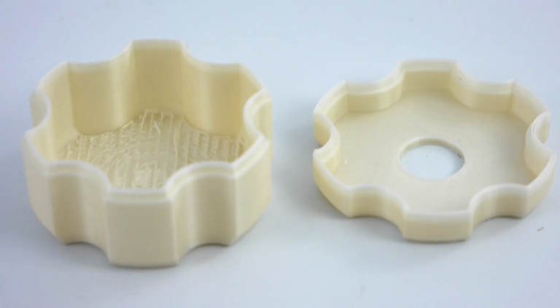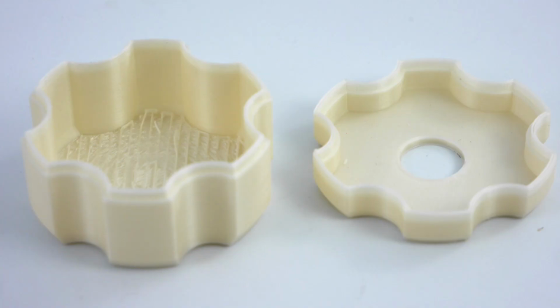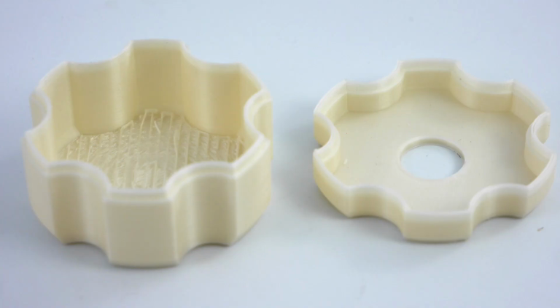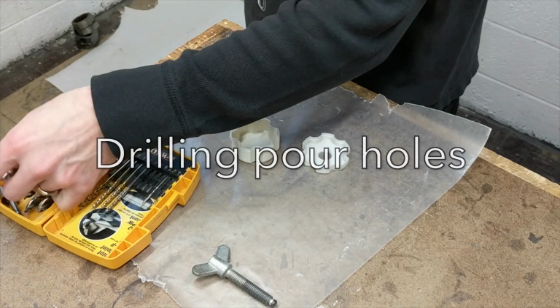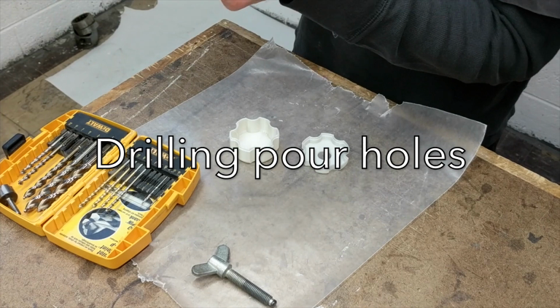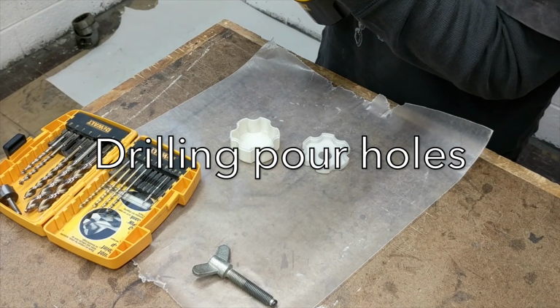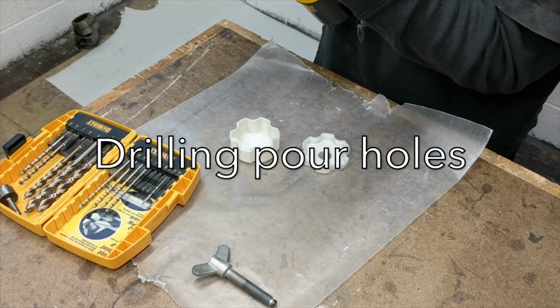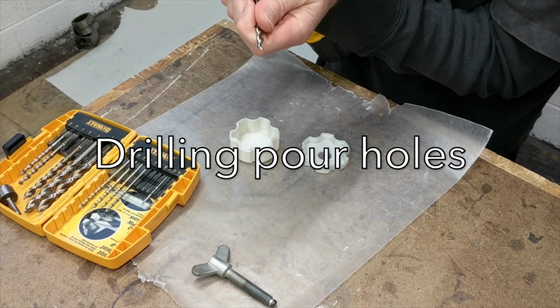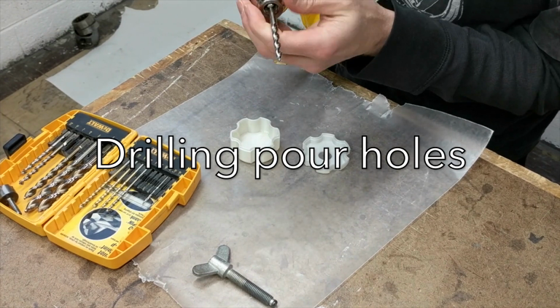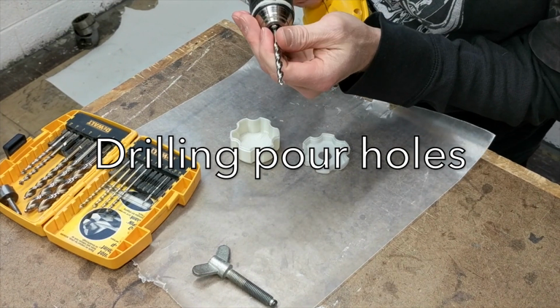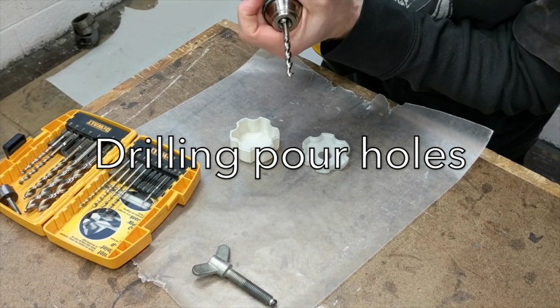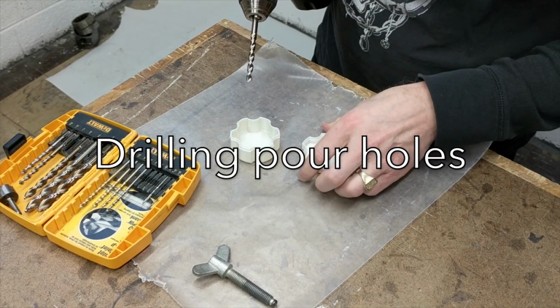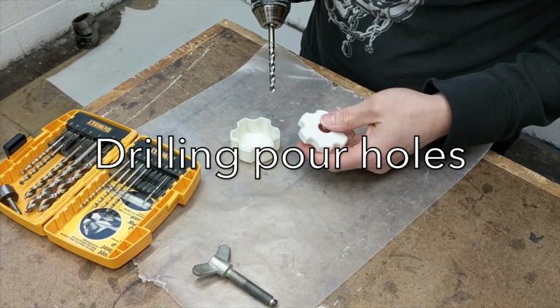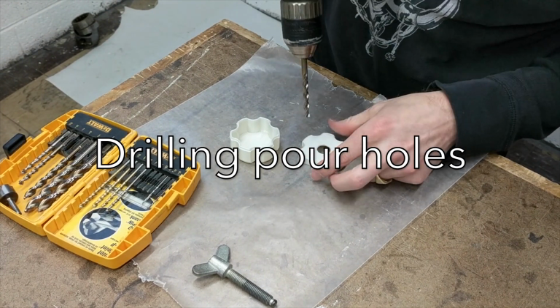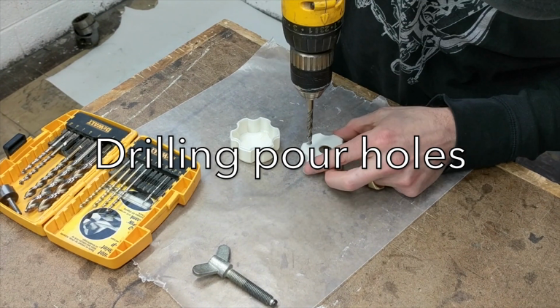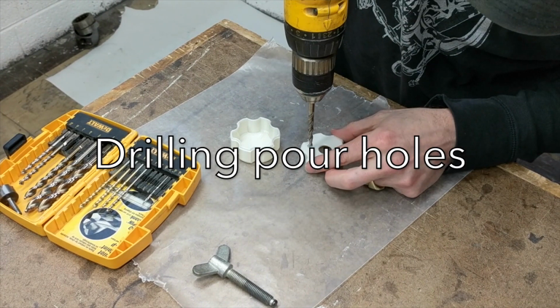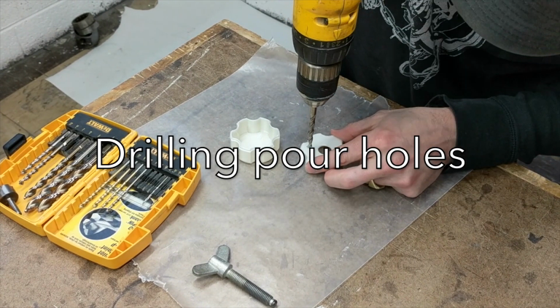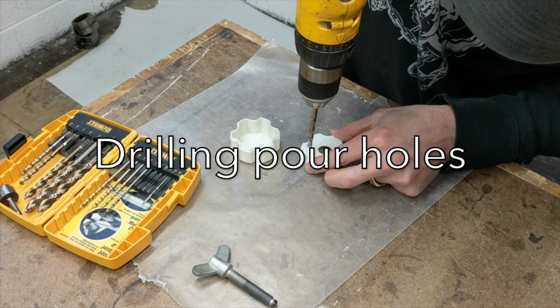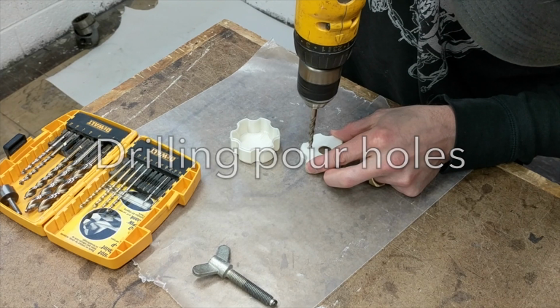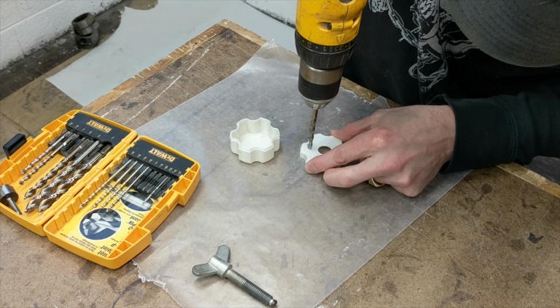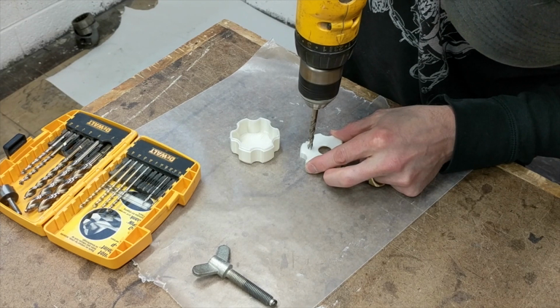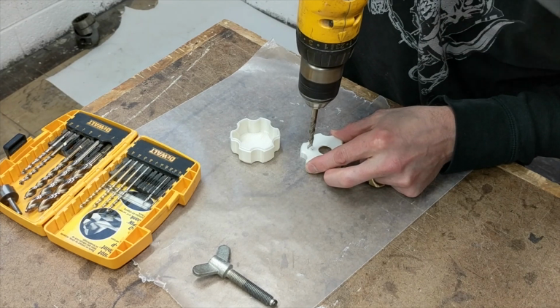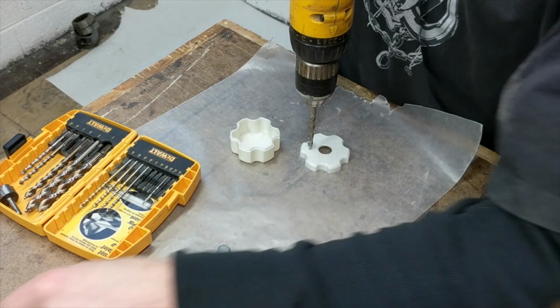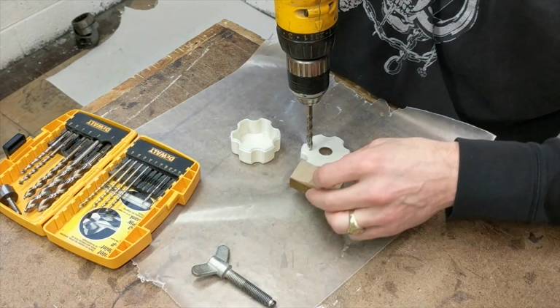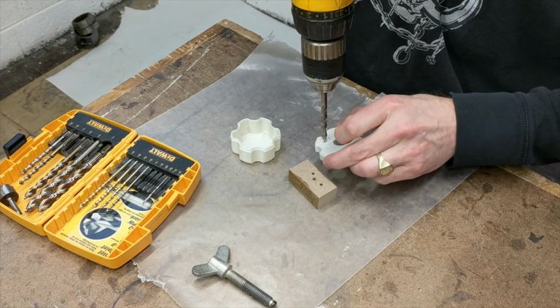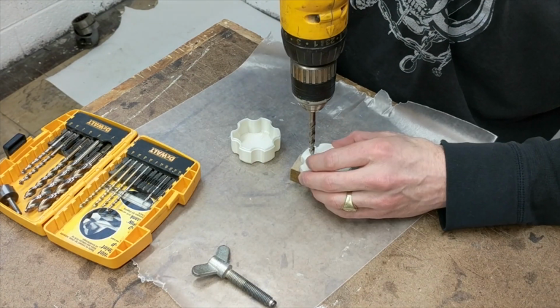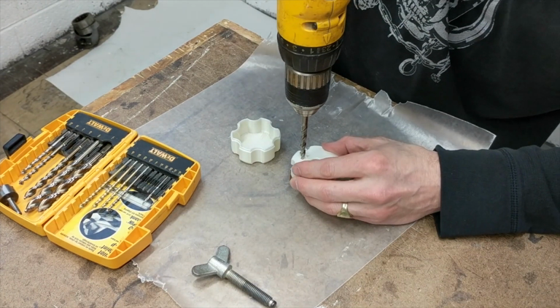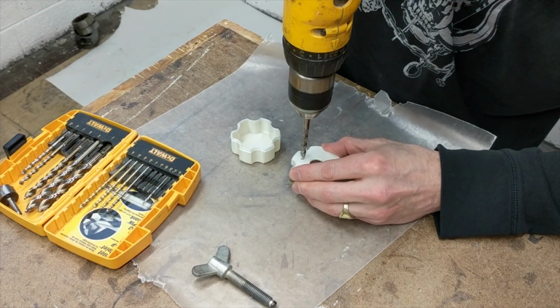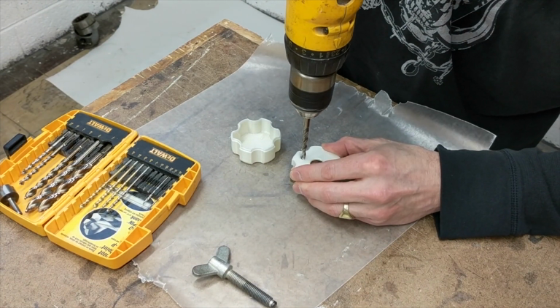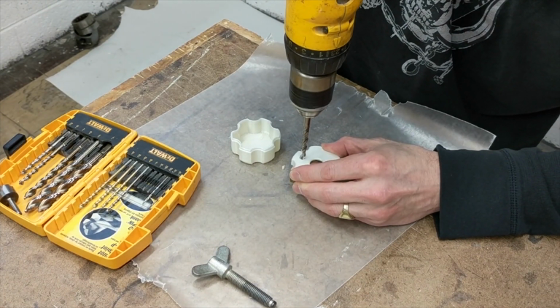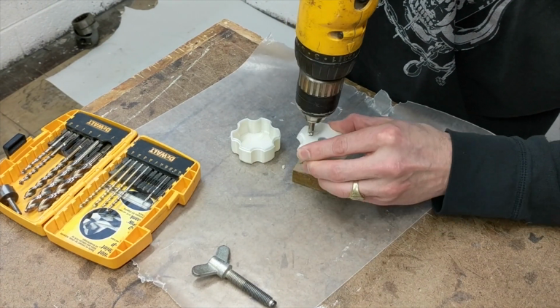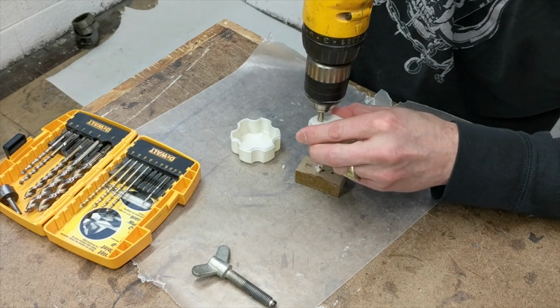These are the two halves of the knob. I'm drilling a couple of holes — at least one hole in each one — that I'm going to pour the resin into to backfill the parts with. I'm just putting it on a little block so I don't drill into my desk.